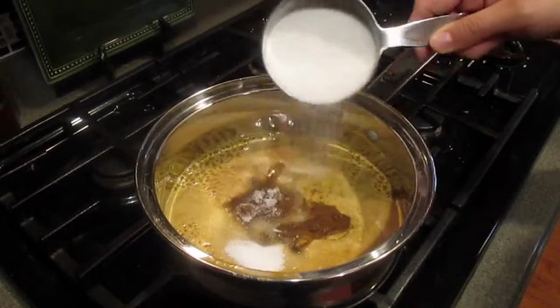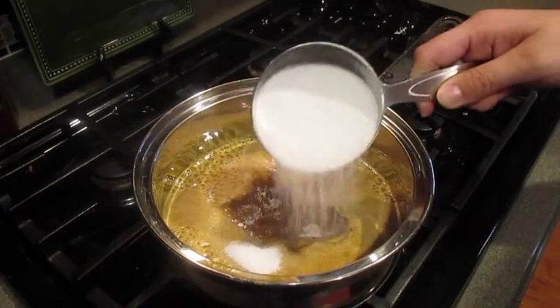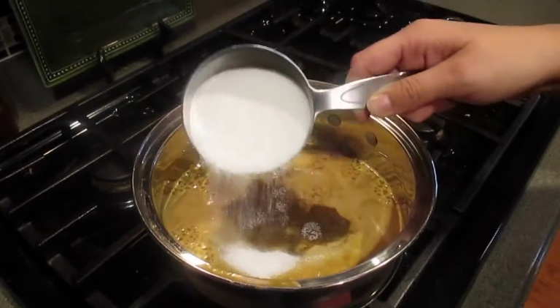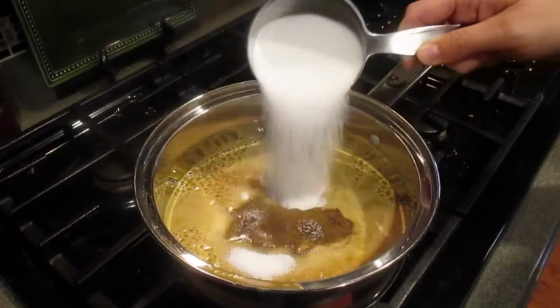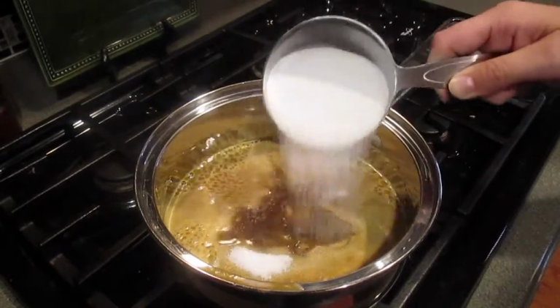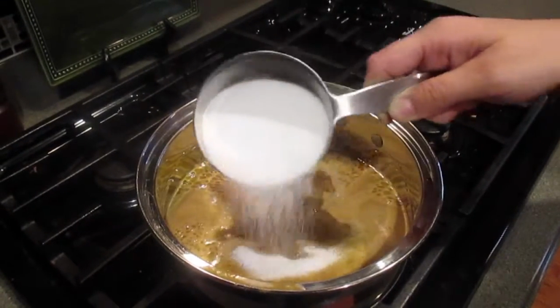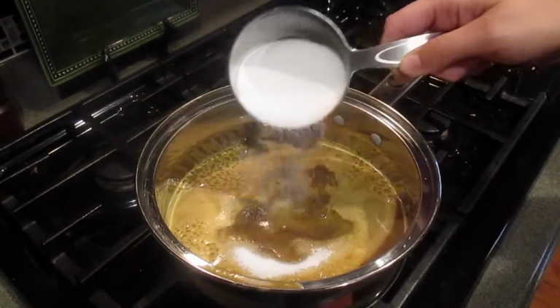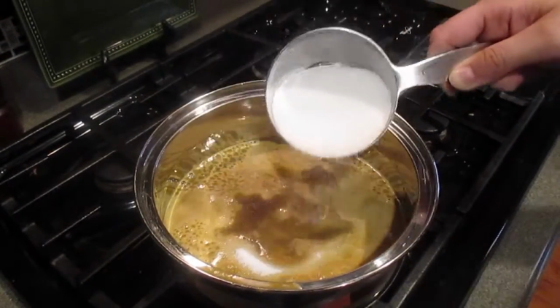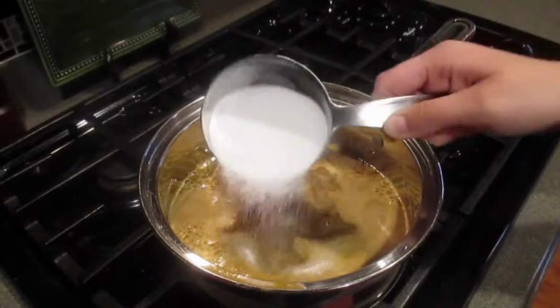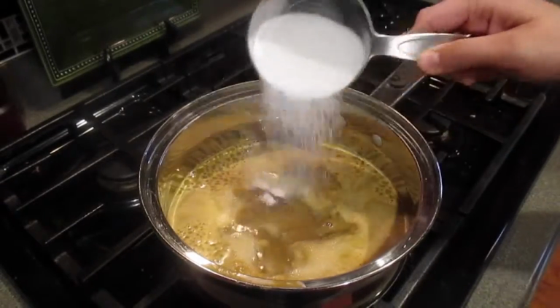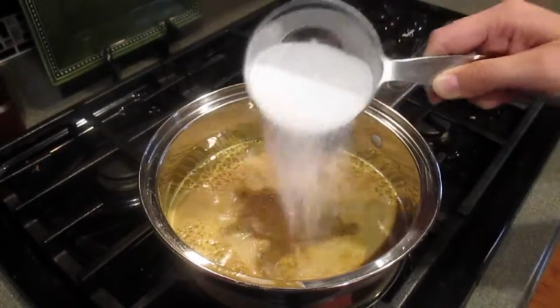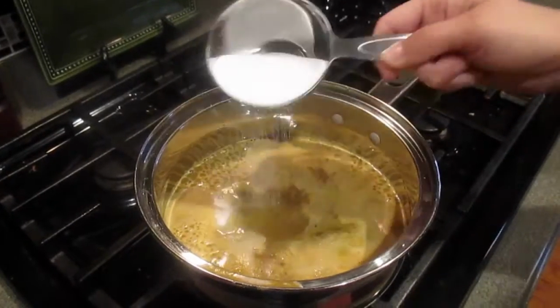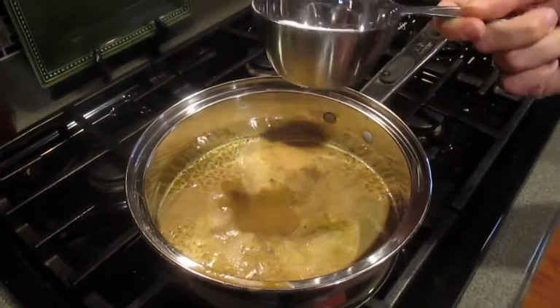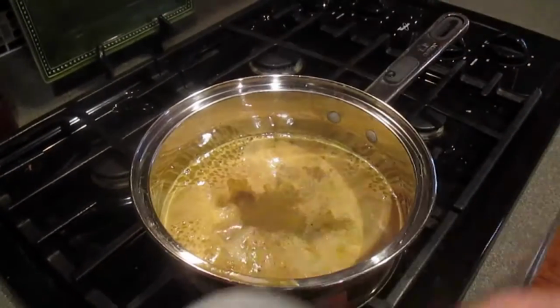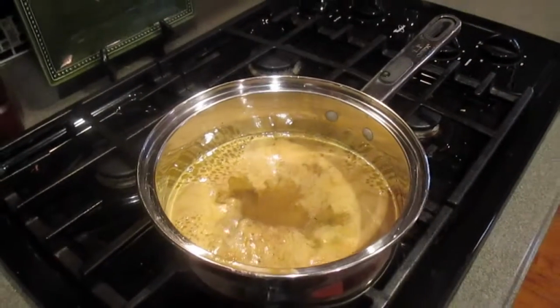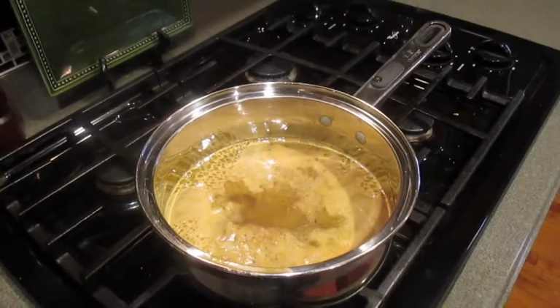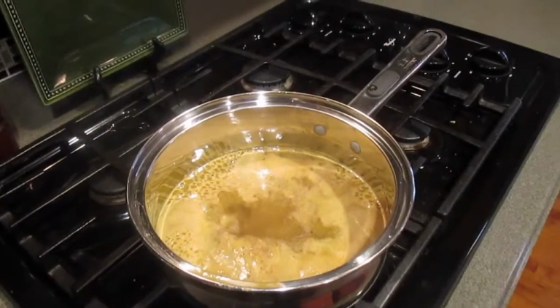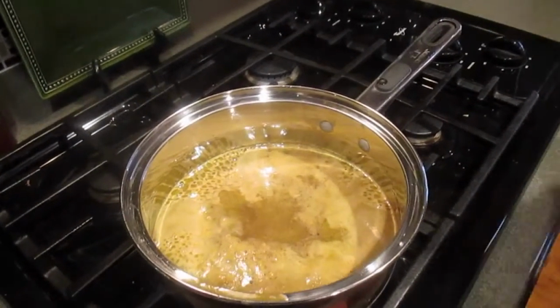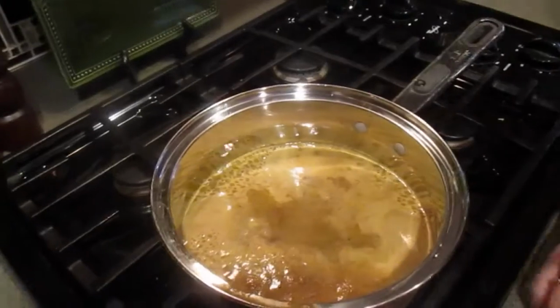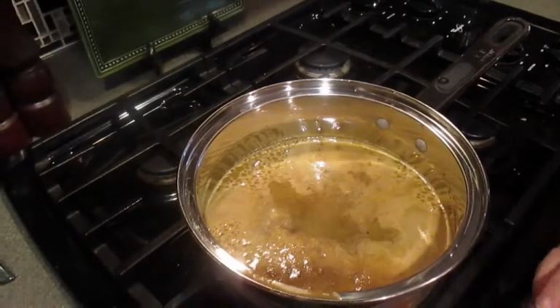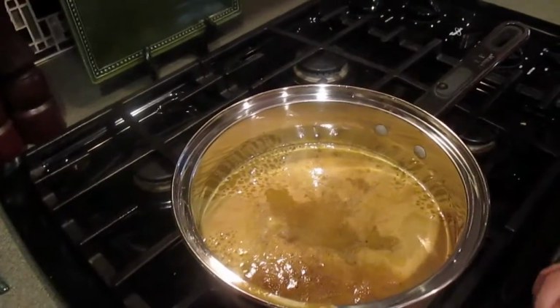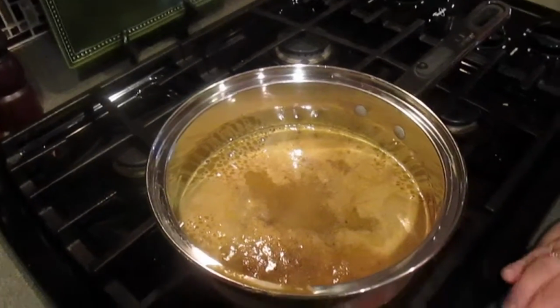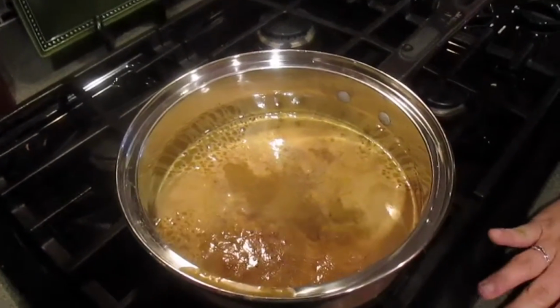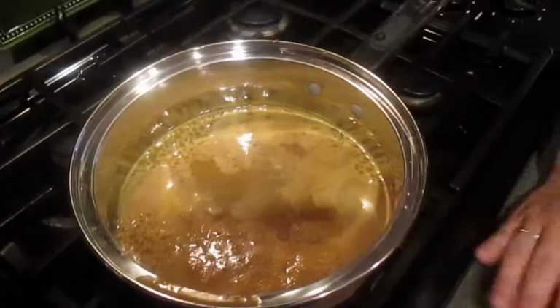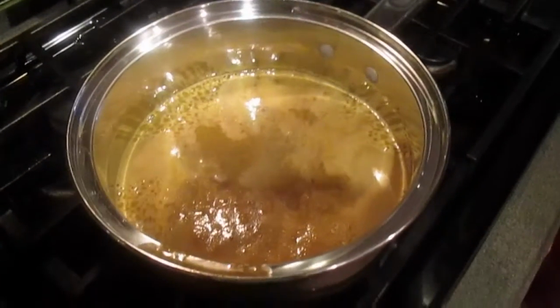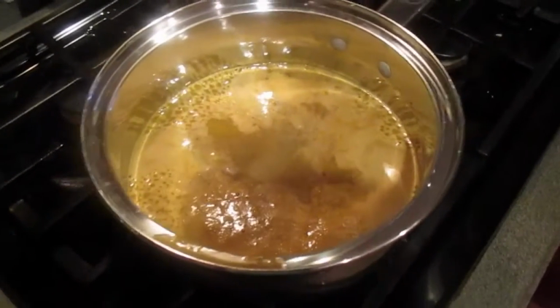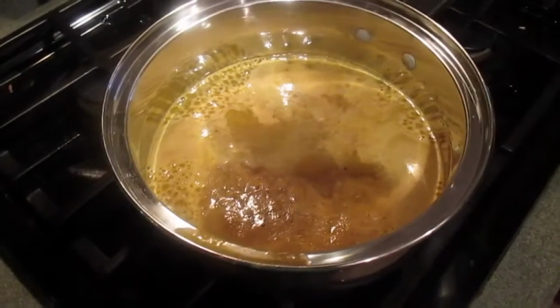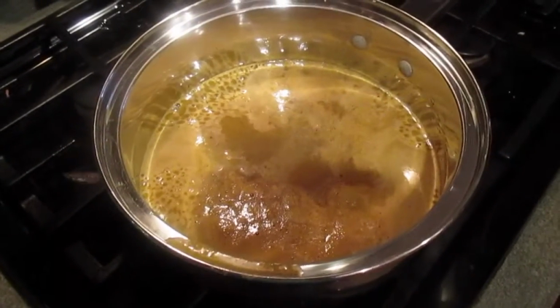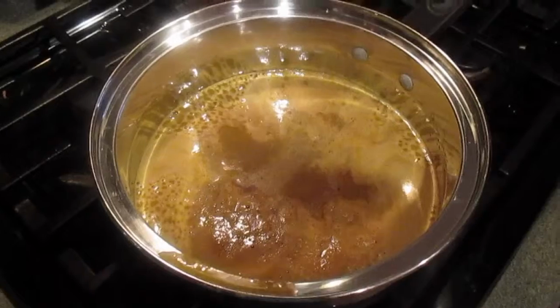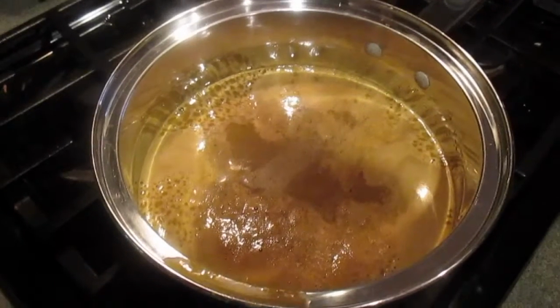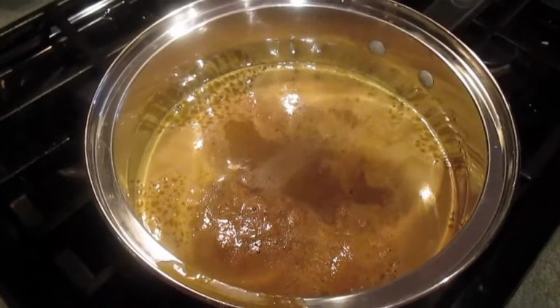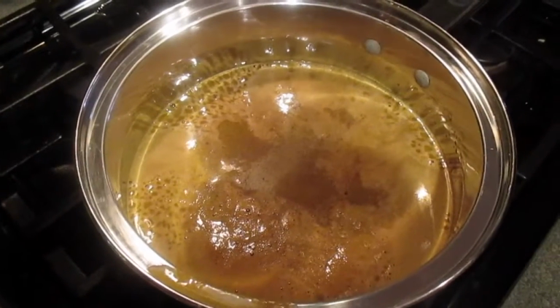This is like a lot — okay, don't put all of that in. I don't think we have enough juice. Now boil it until the sugar and the allspice is dissolved.